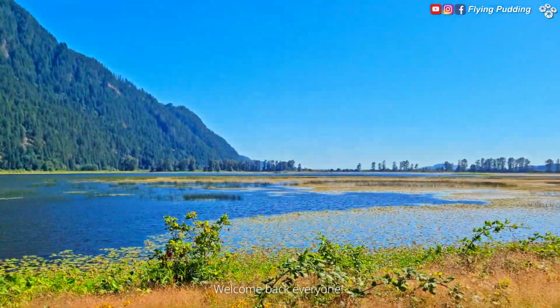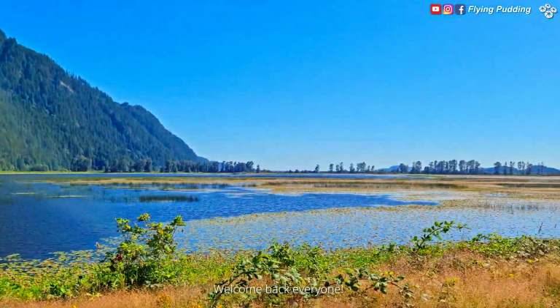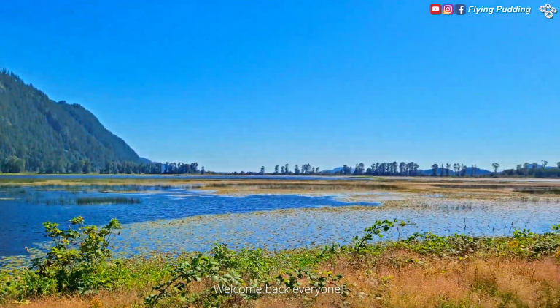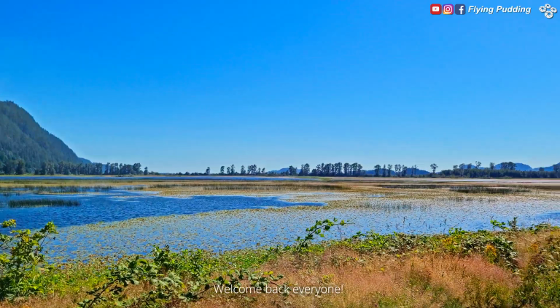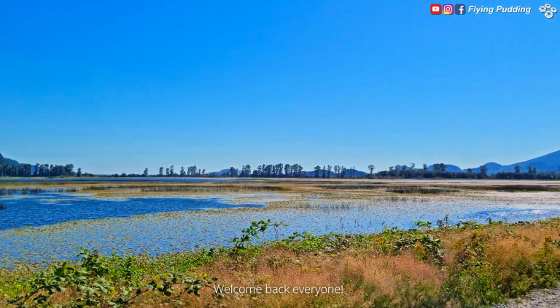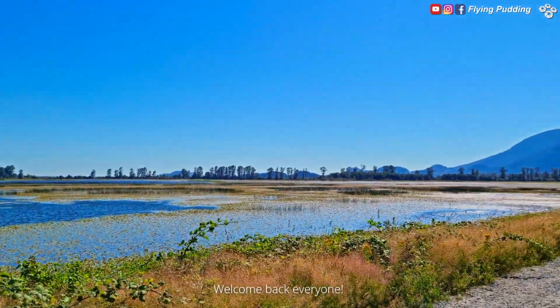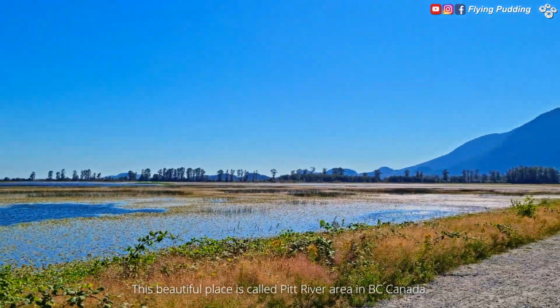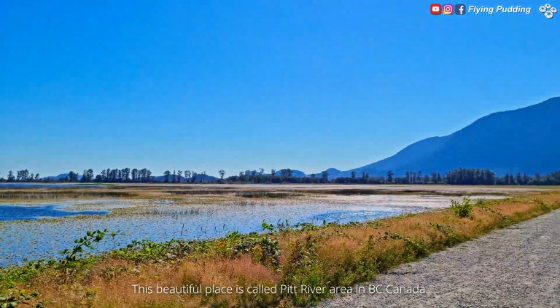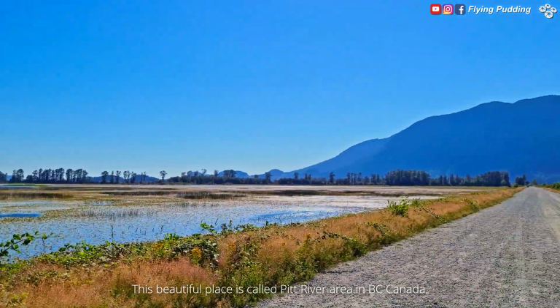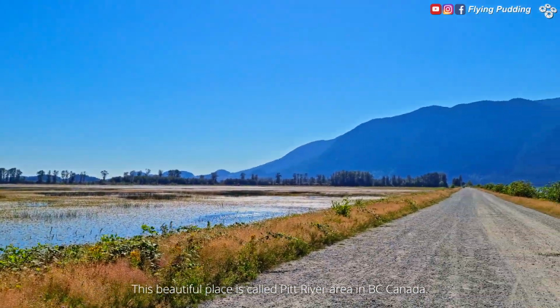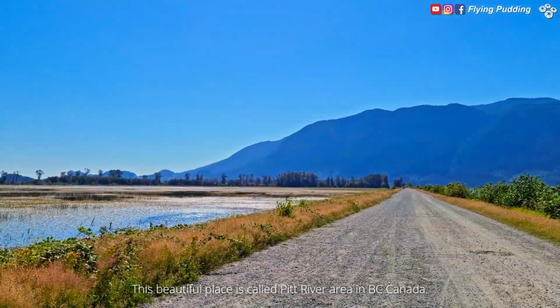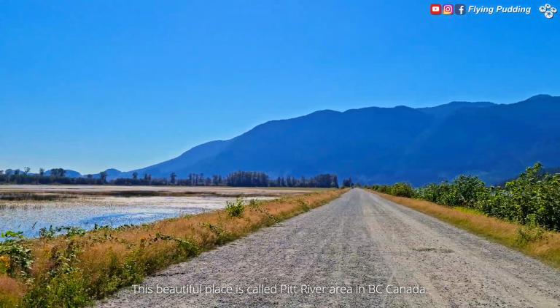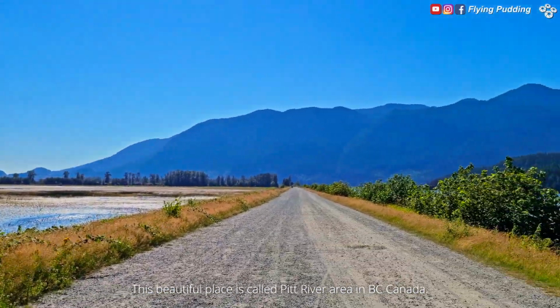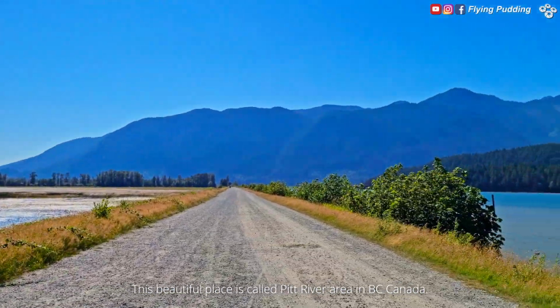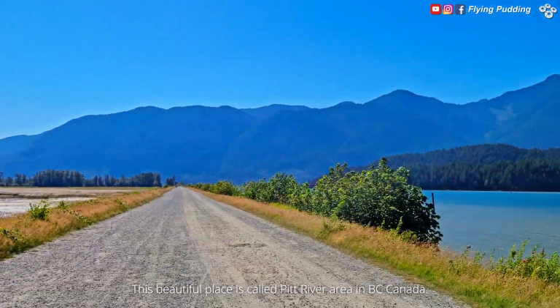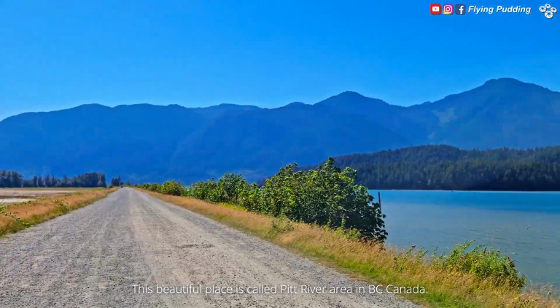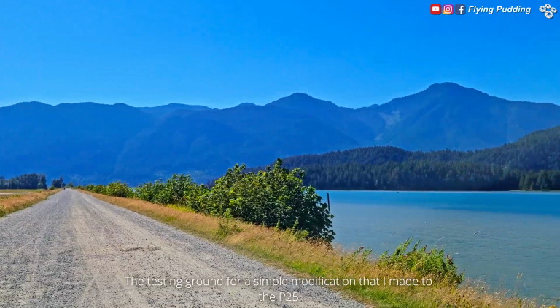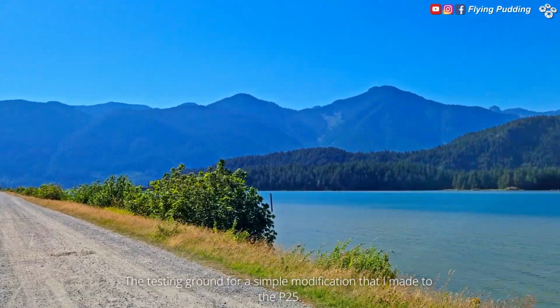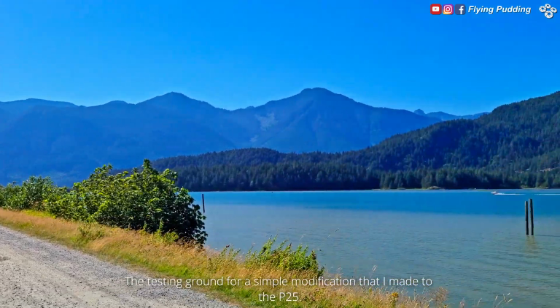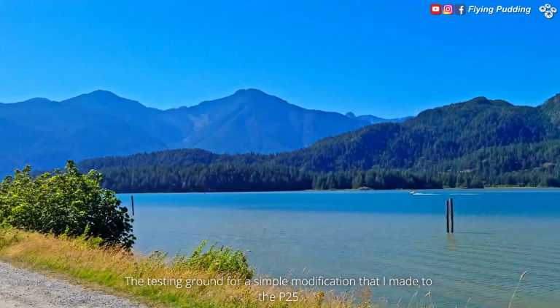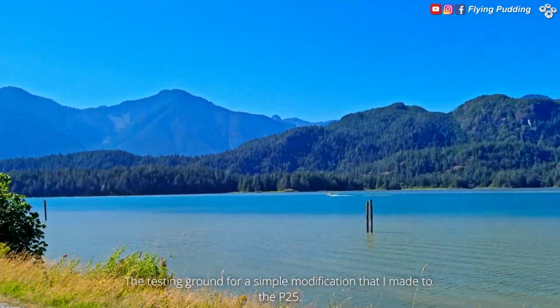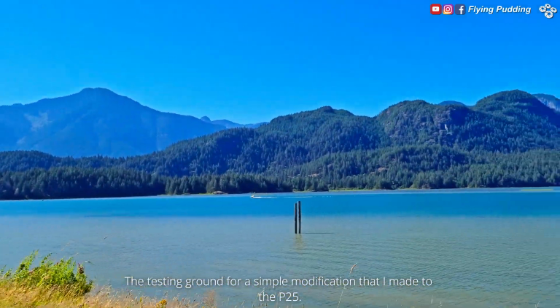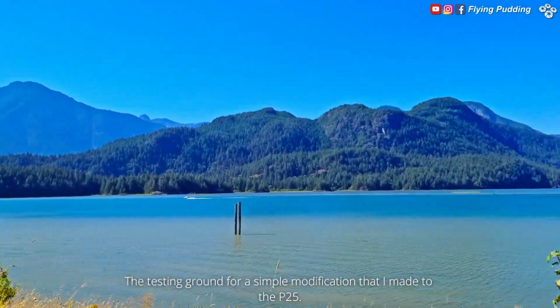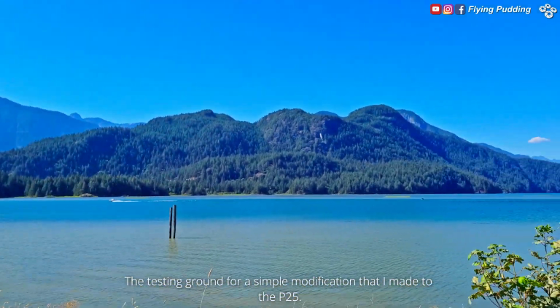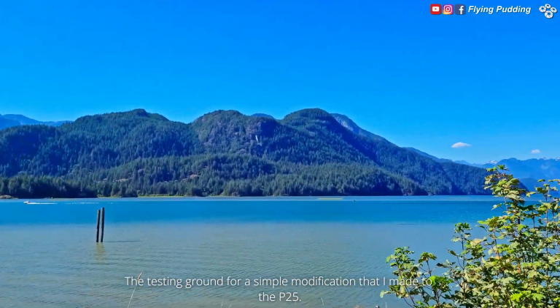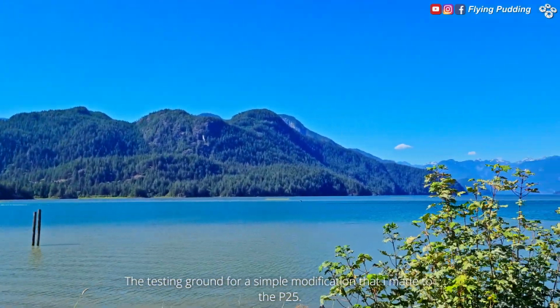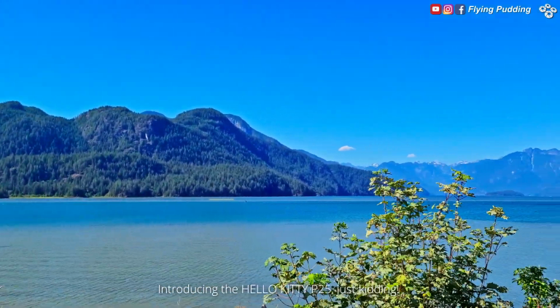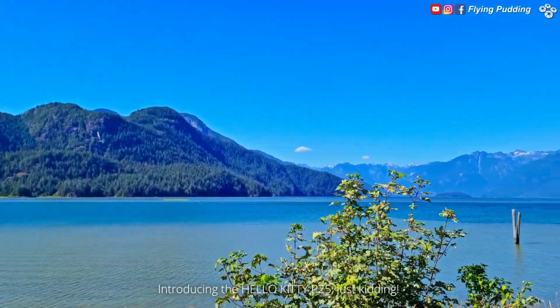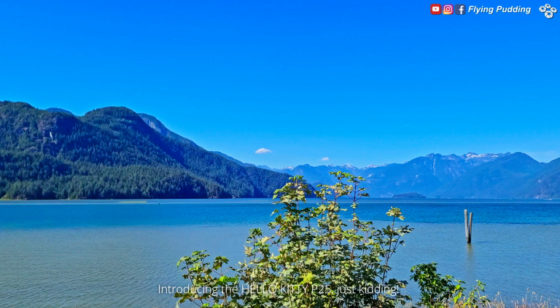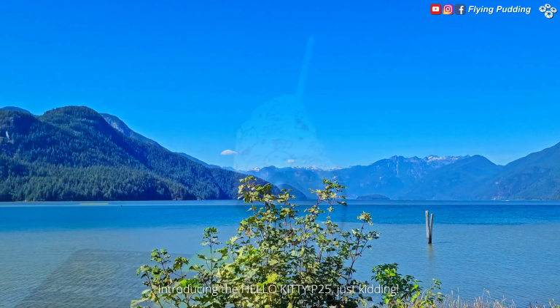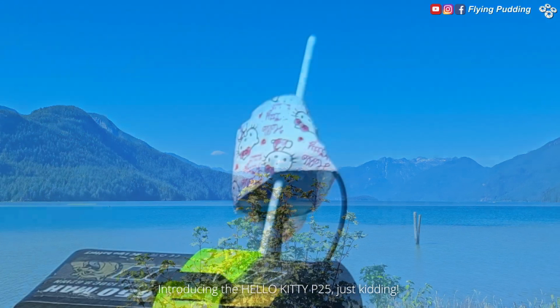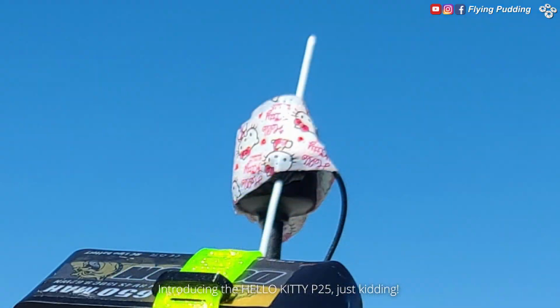Welcome back everyone. This beautiful place is called Pitt River Area in BC, Canada, the testing ground for a simple modification that I made to the P25. Introducing the Hello Kitty P25.